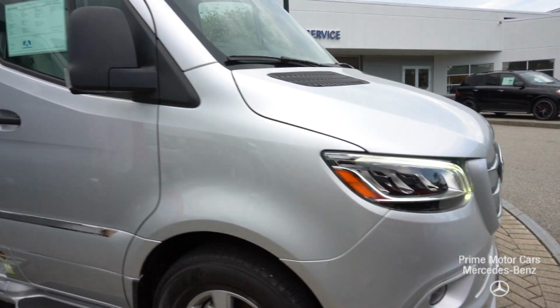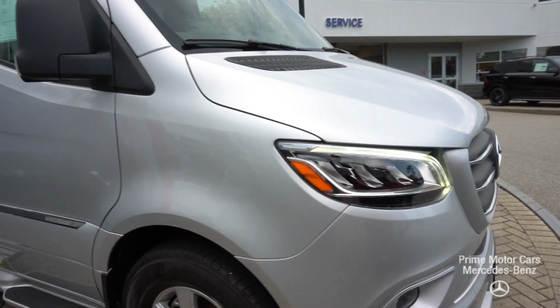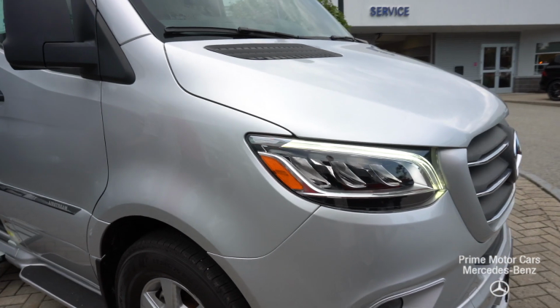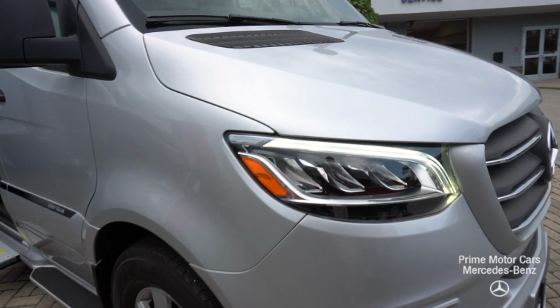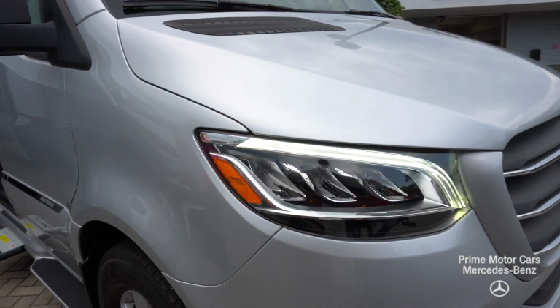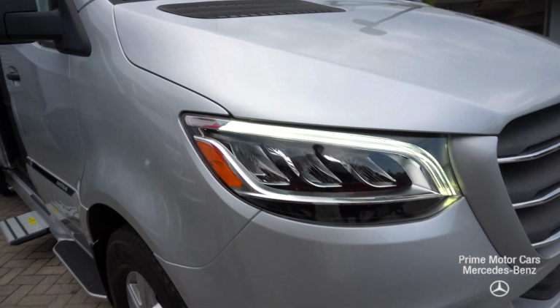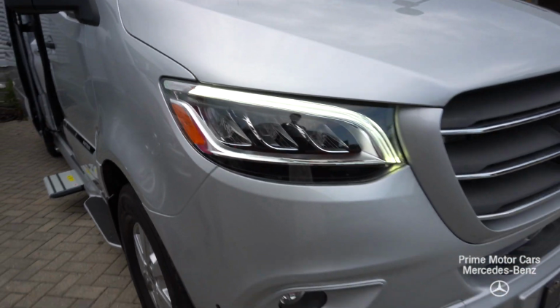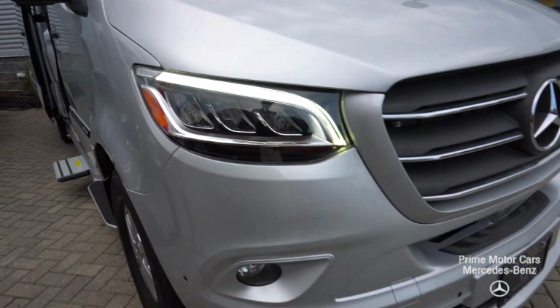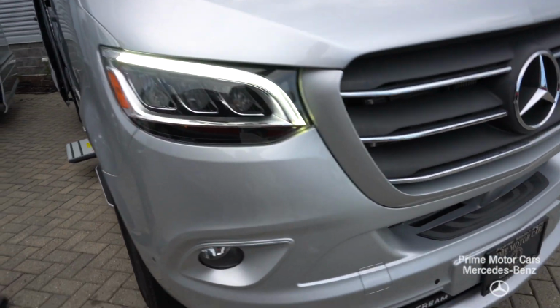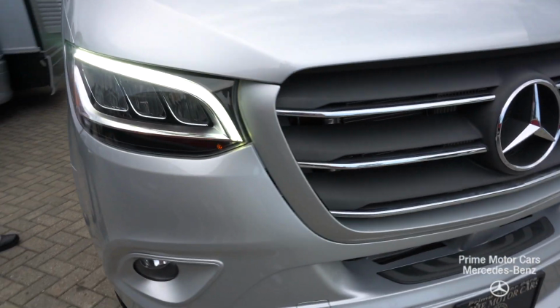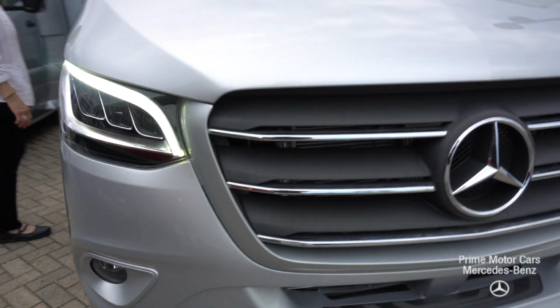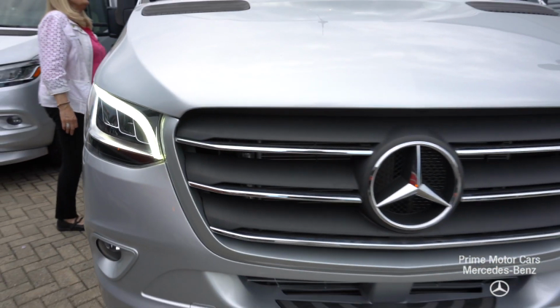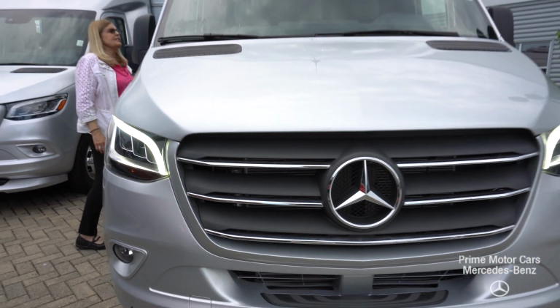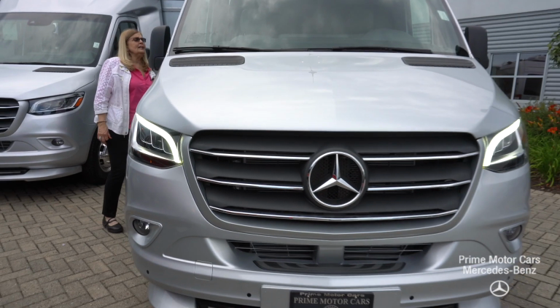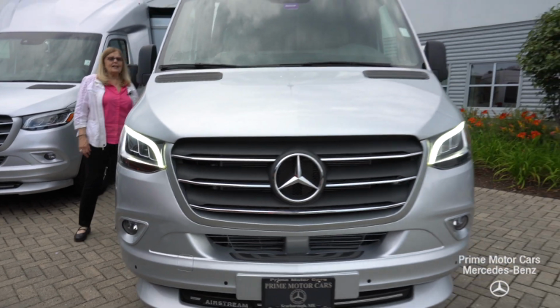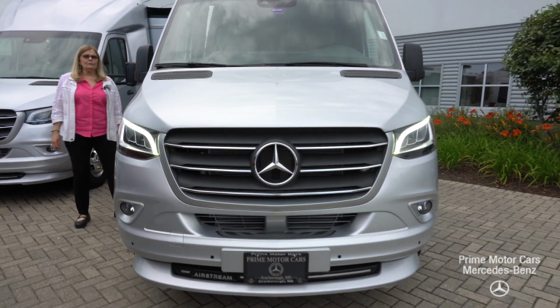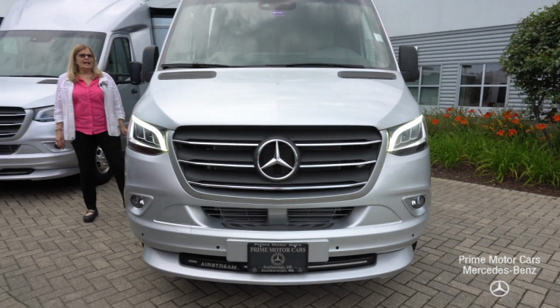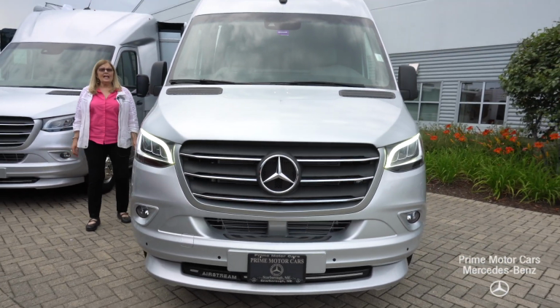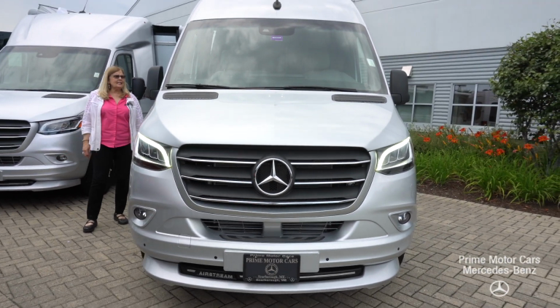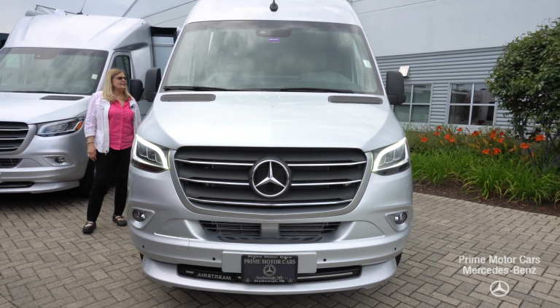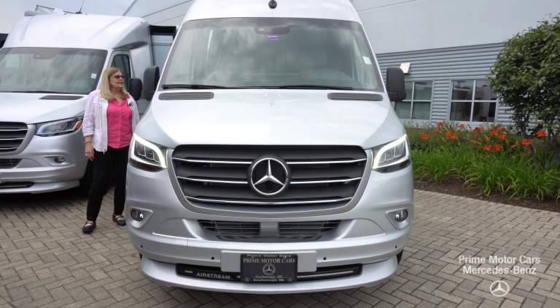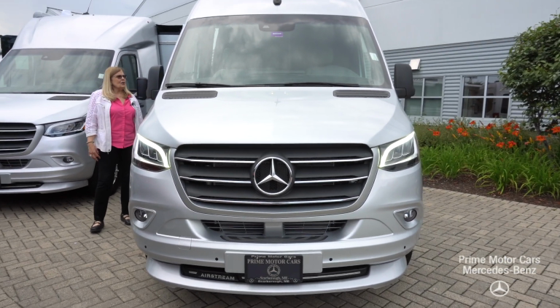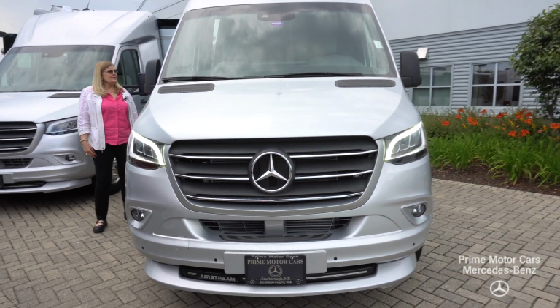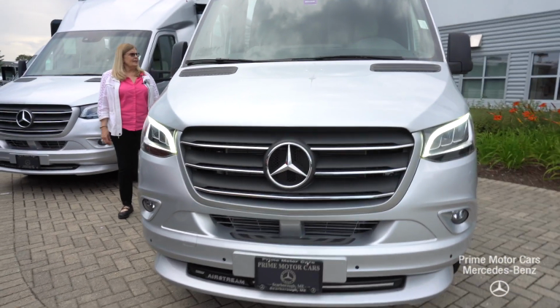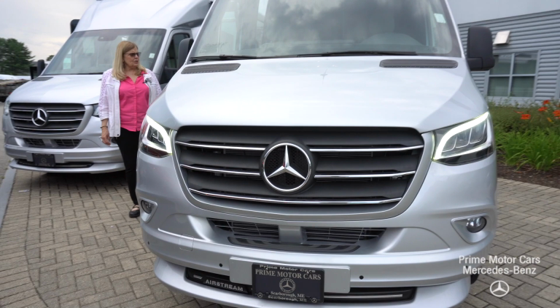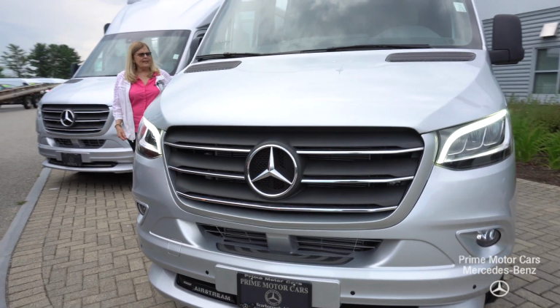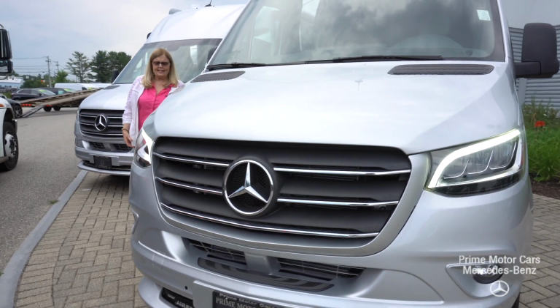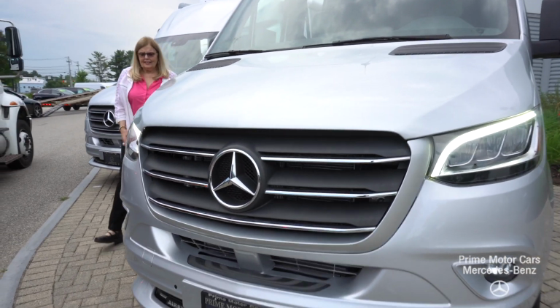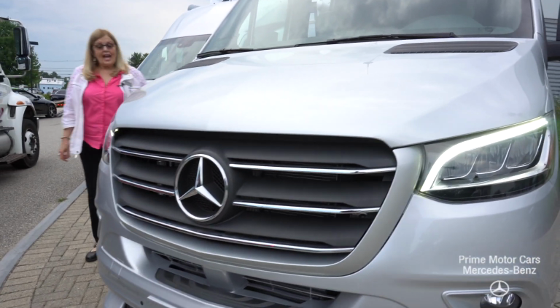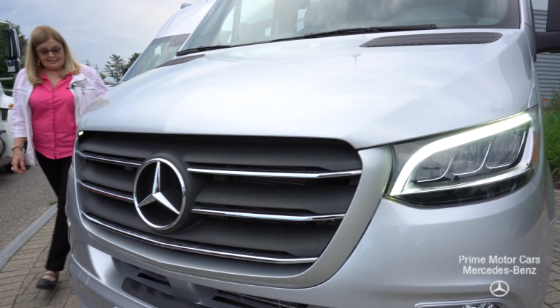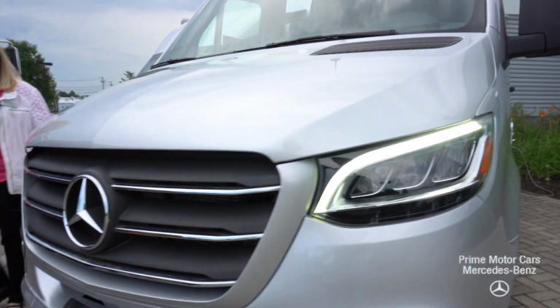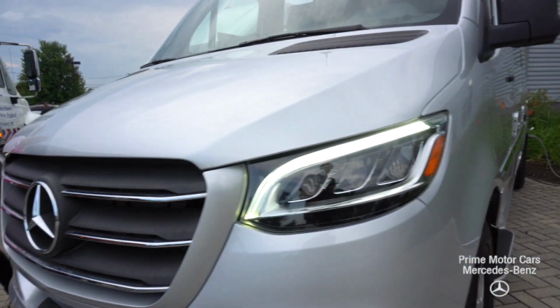It's just perfect for two people. The price point on this is $161,718, so it's considerably less than the Atlas that you looked at.